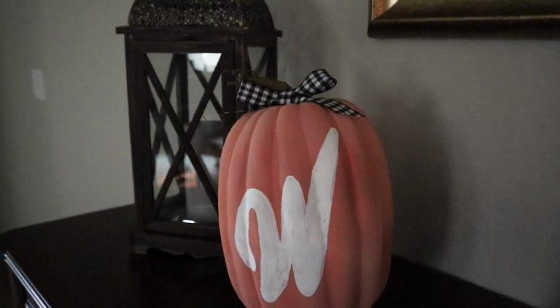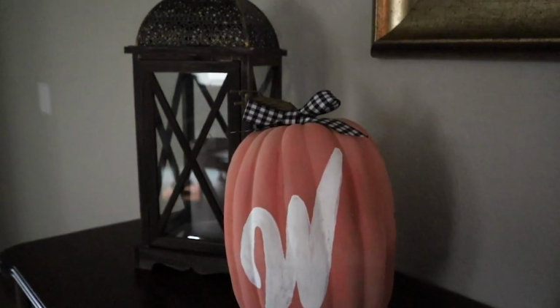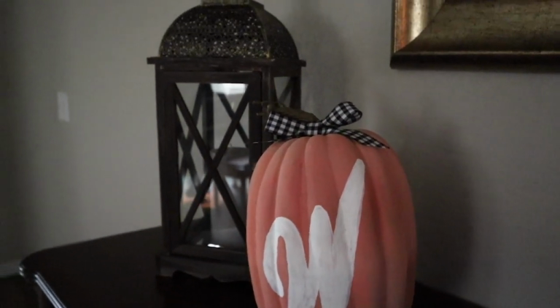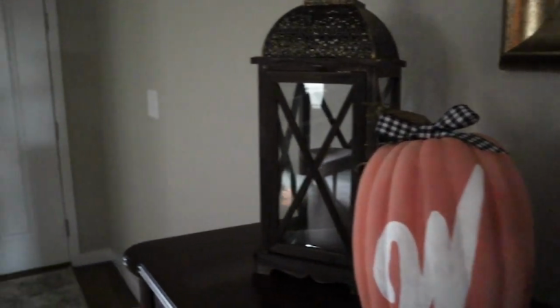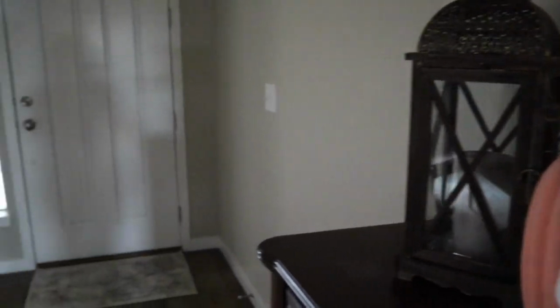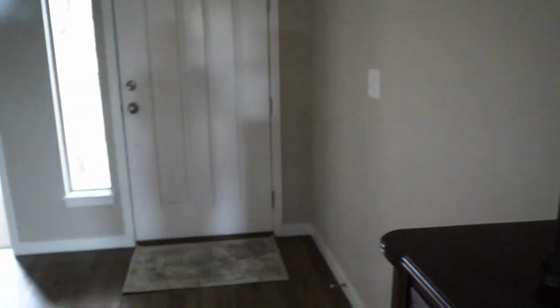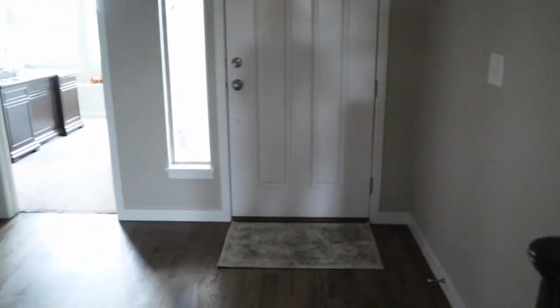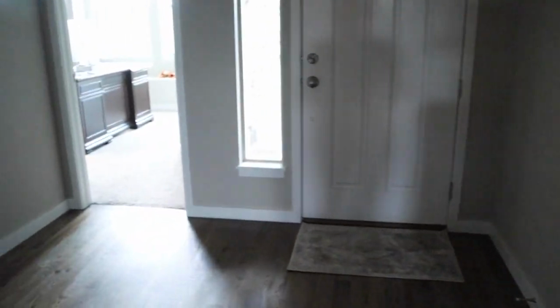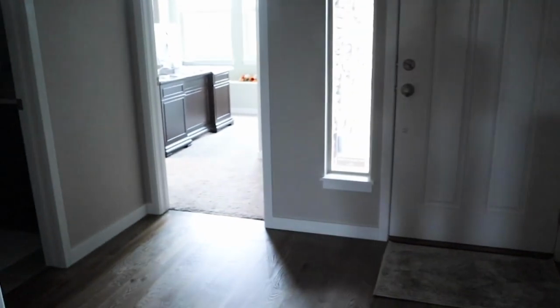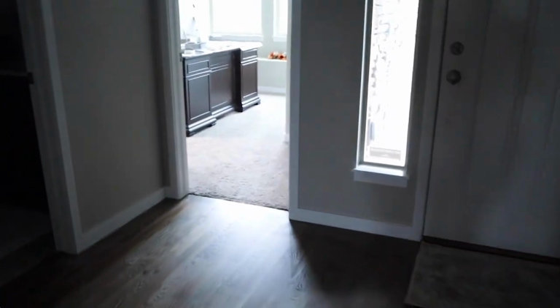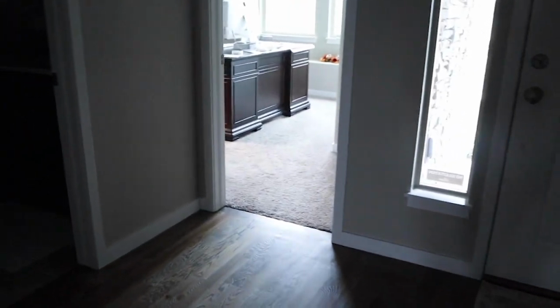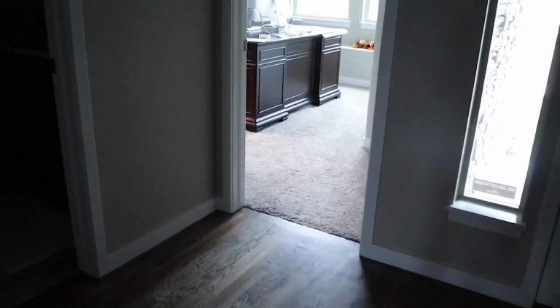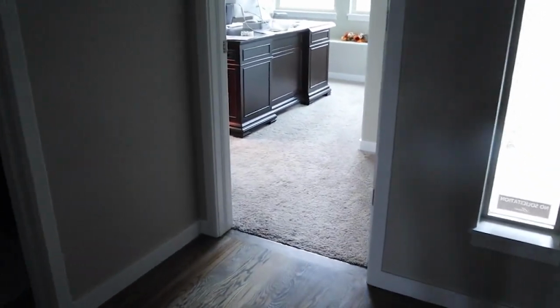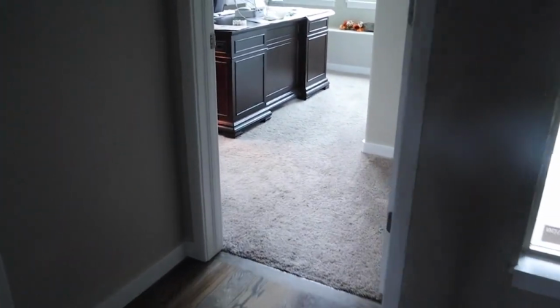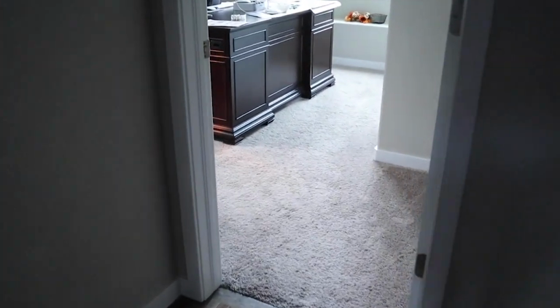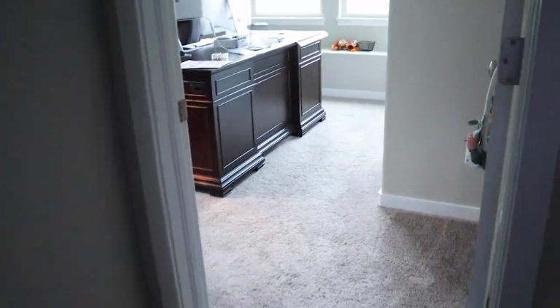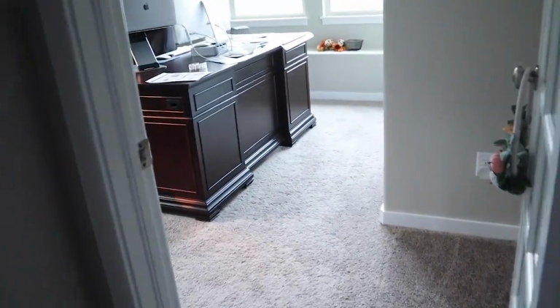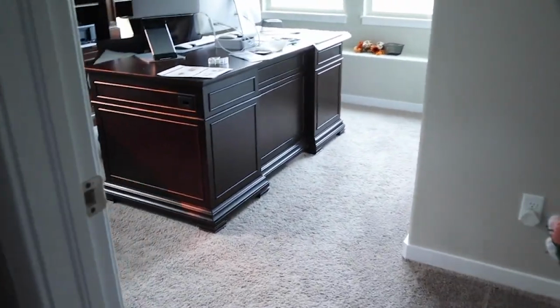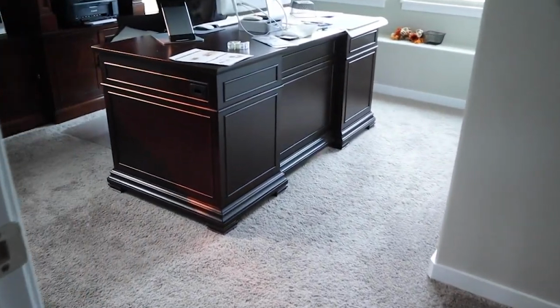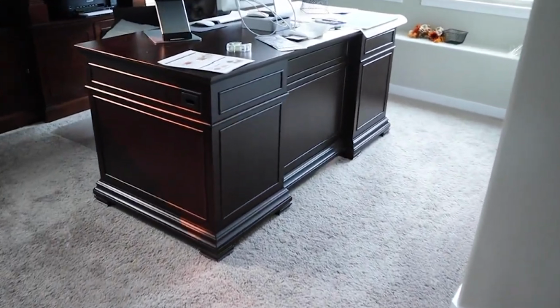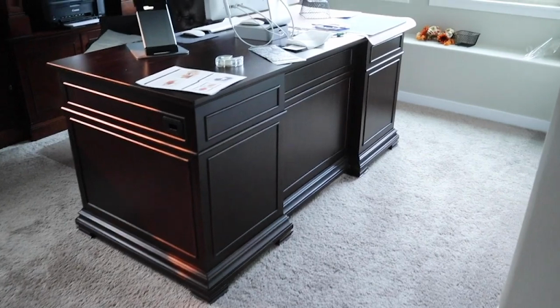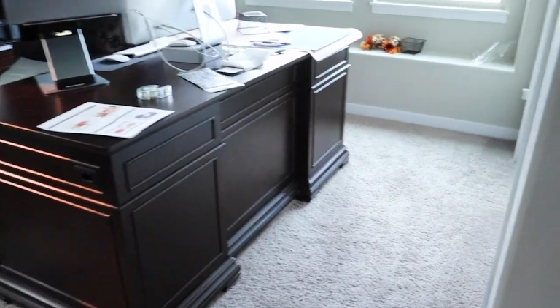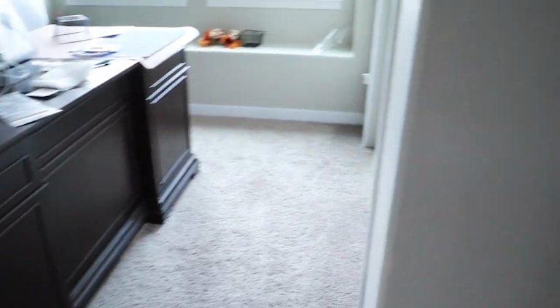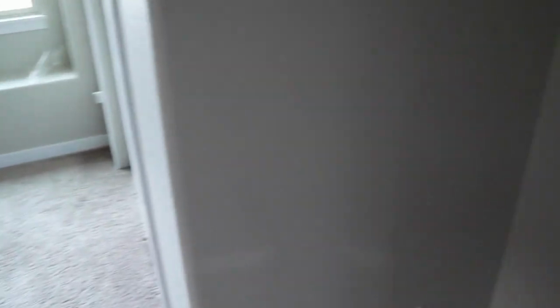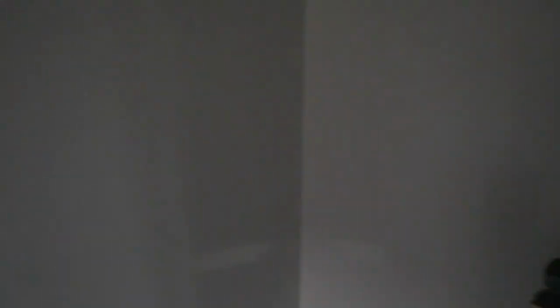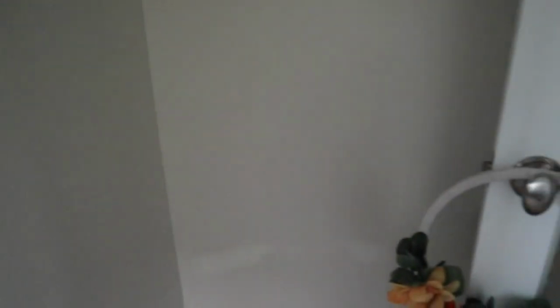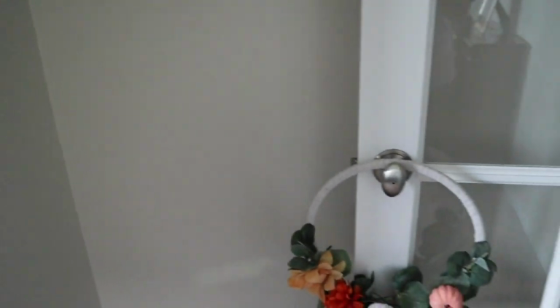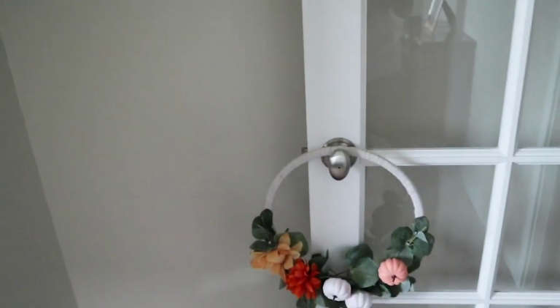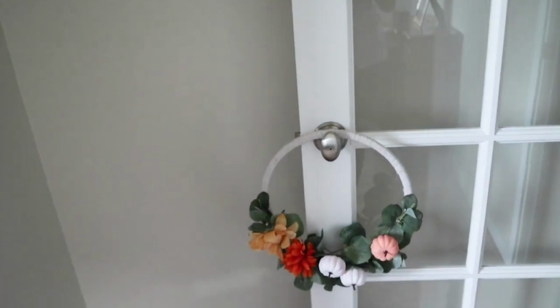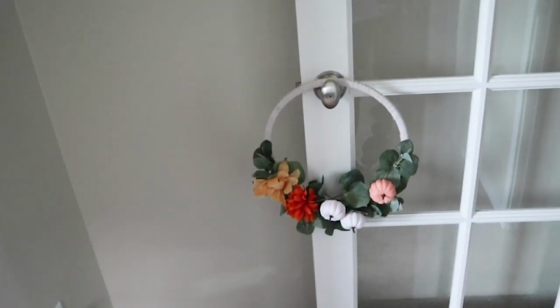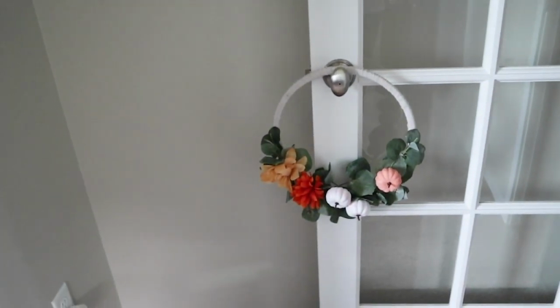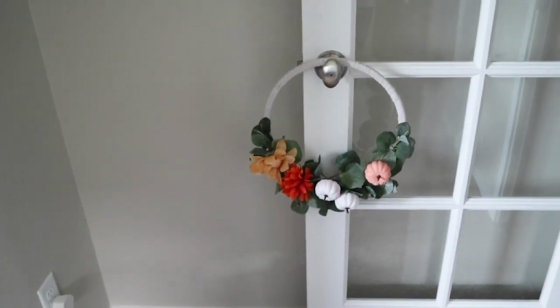My office is right over here — sorry about the mess, I was in the middle of a project — but I have this wreath I had made on the door and it's so cheerful to look out from my desk. I just love it there.